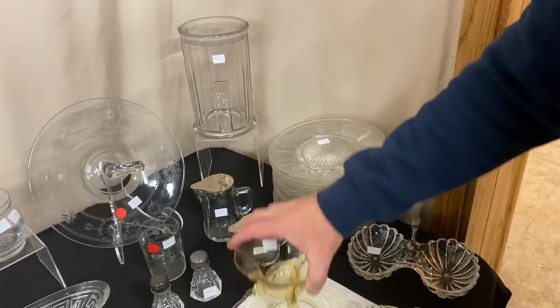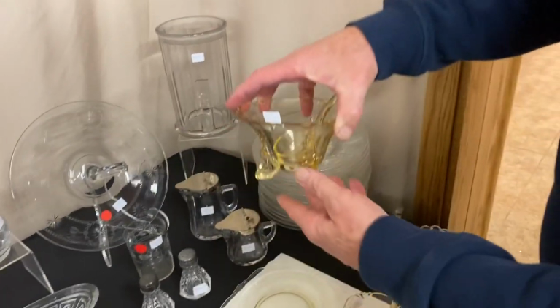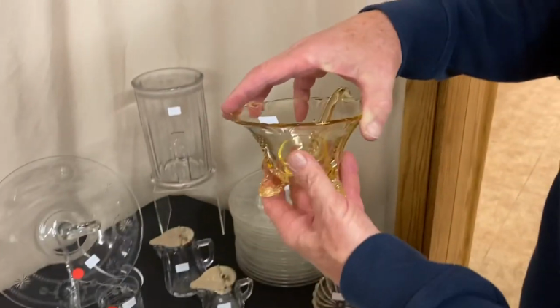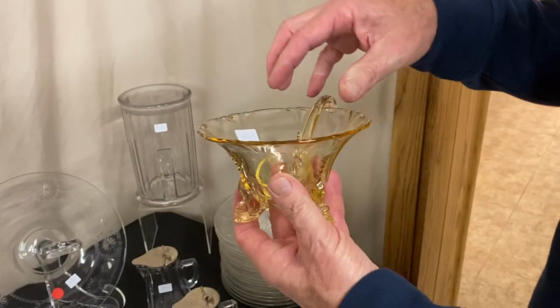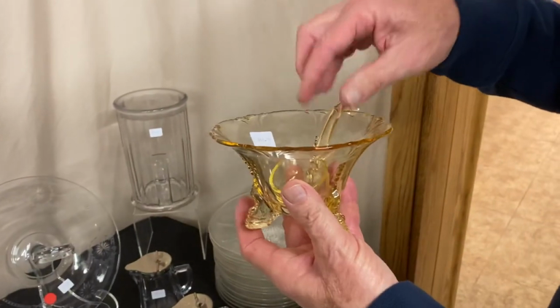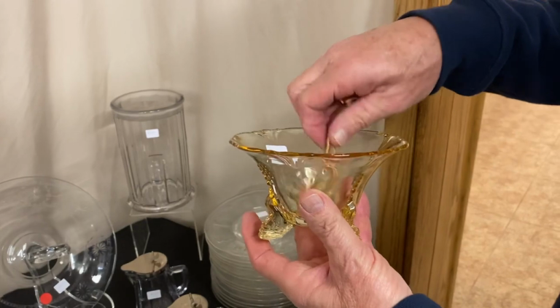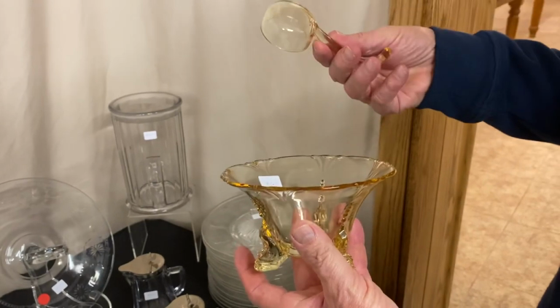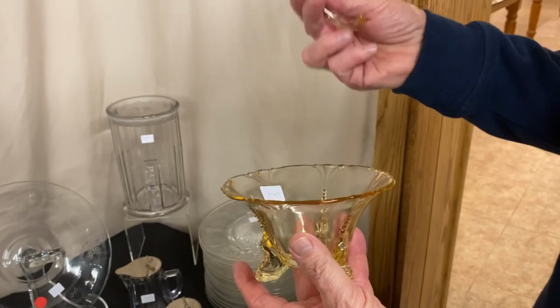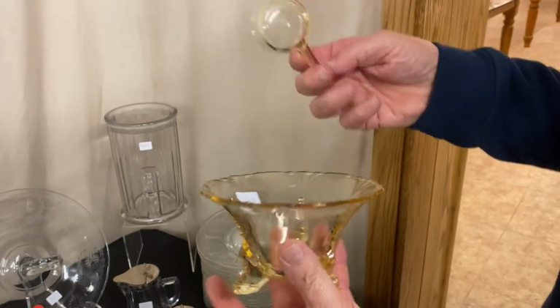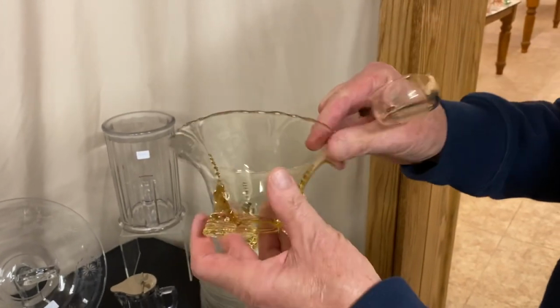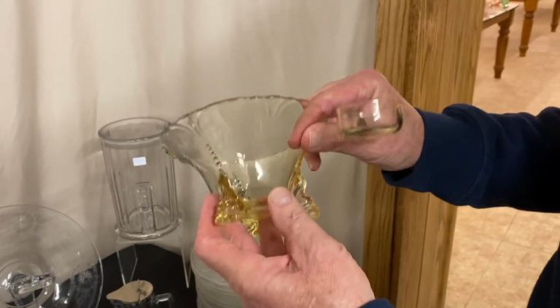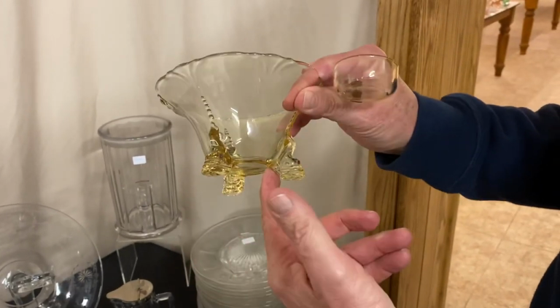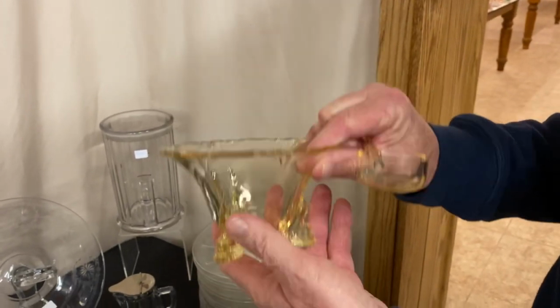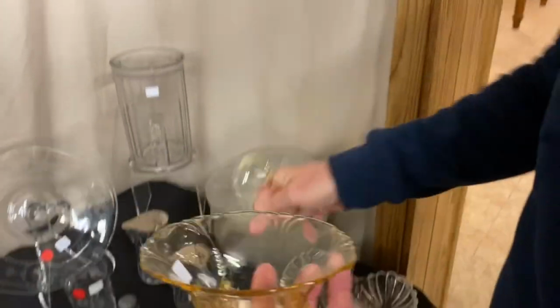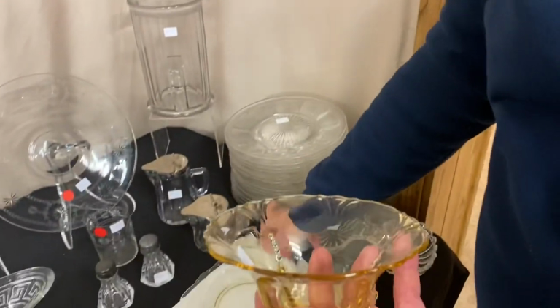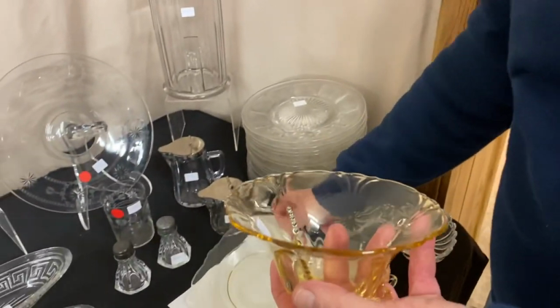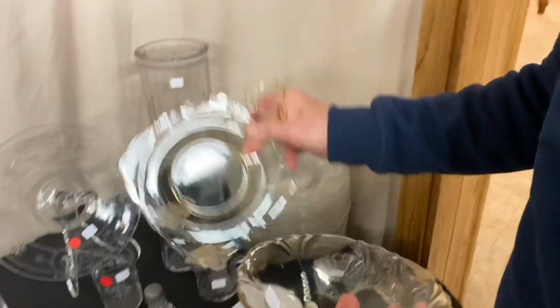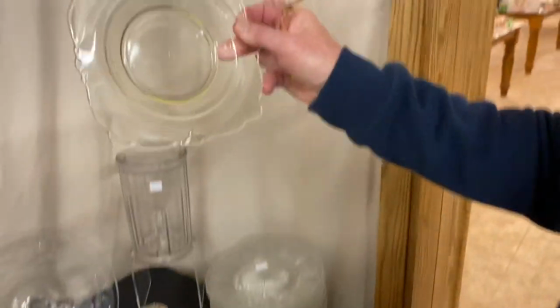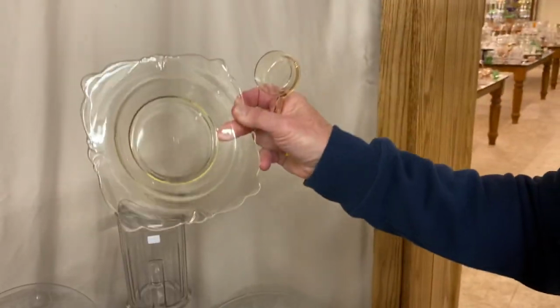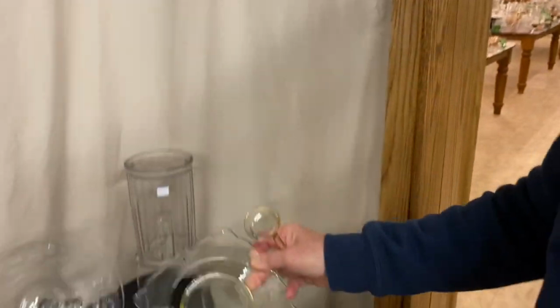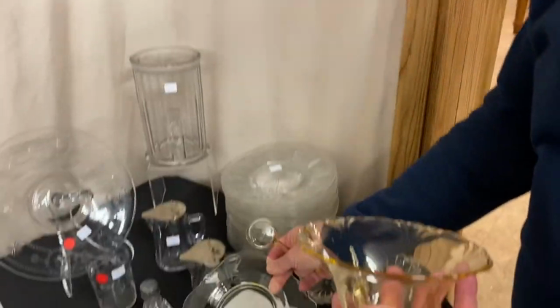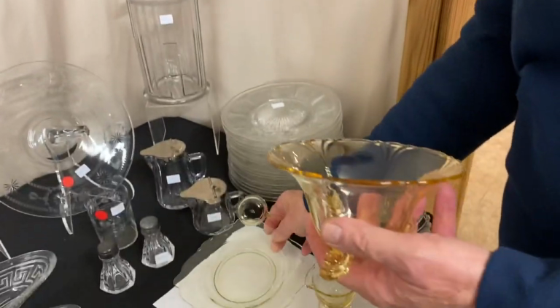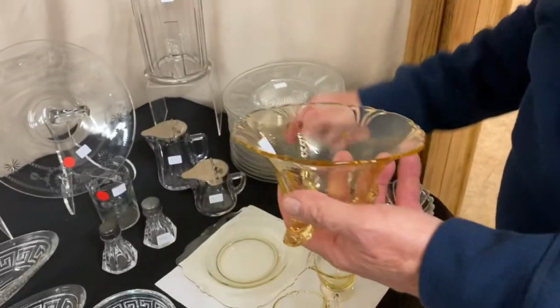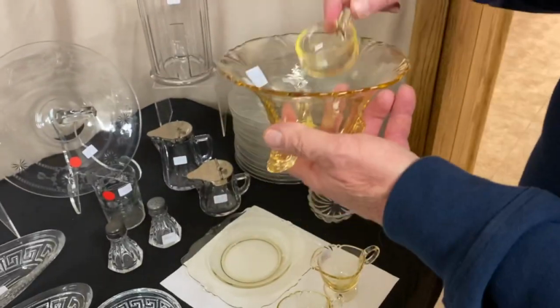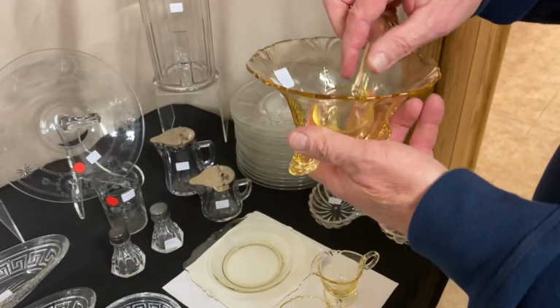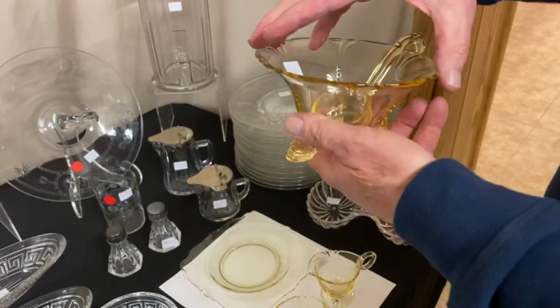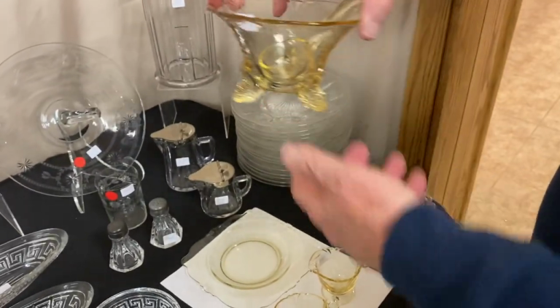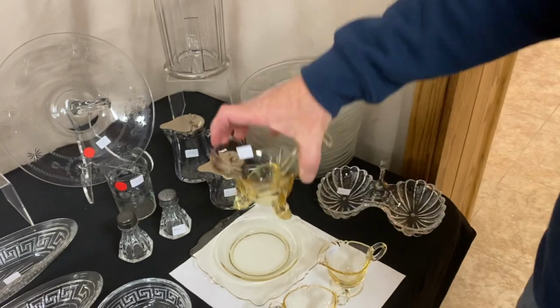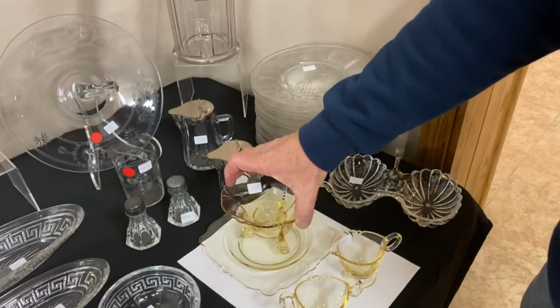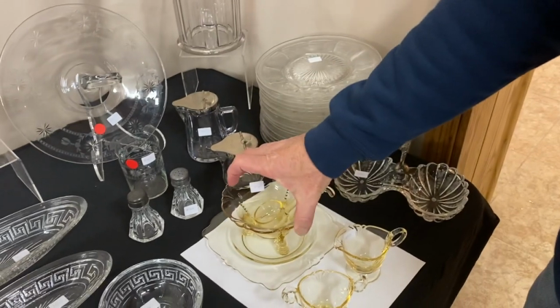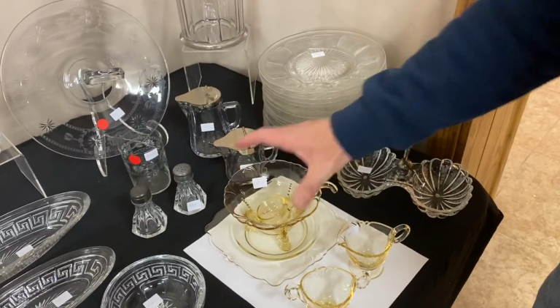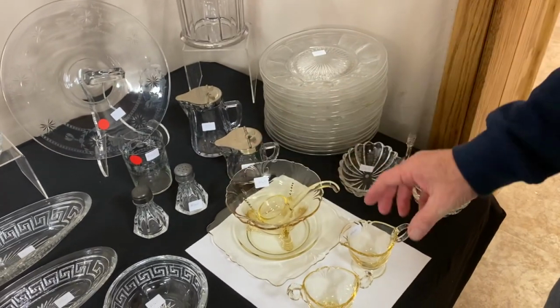Empress Sahara mayonnaise with ladle. The ladle is signed, and the mayonnaise is signed behind one foot. Here's a little Sahara plate that goes right along with it to carry your mayonnaise around on. The set is $45 before the discount — three pieces.